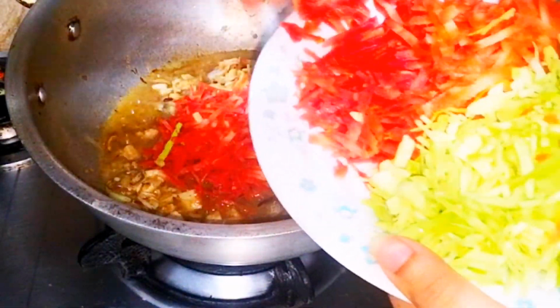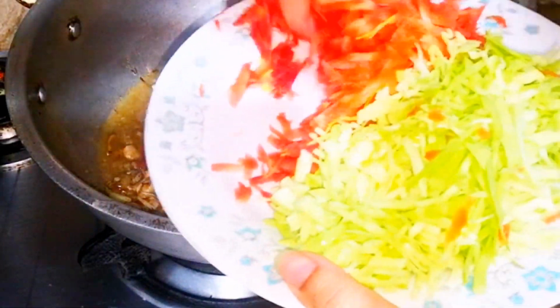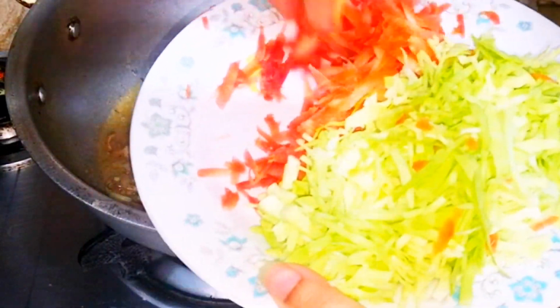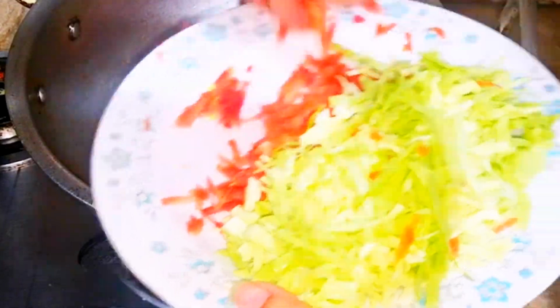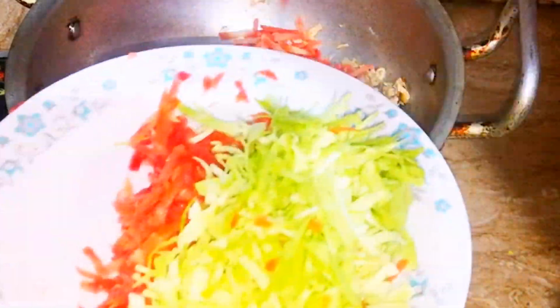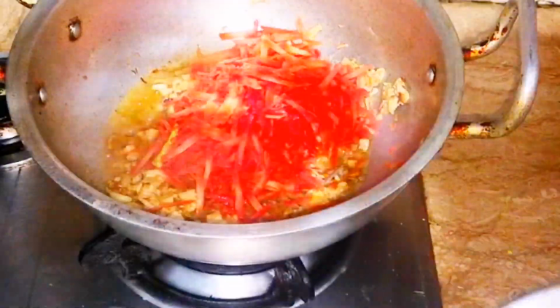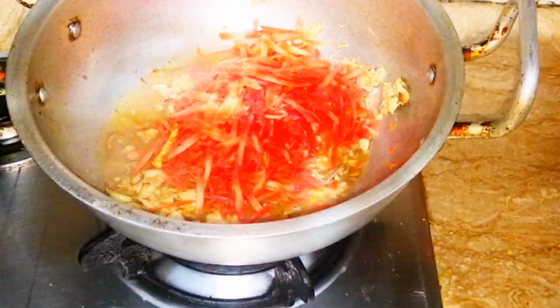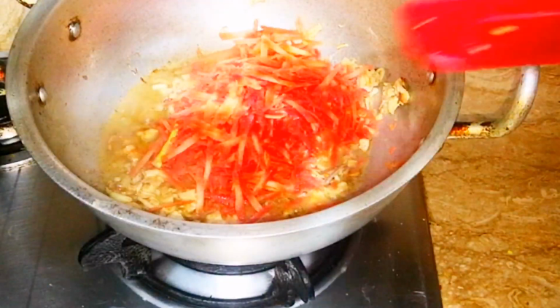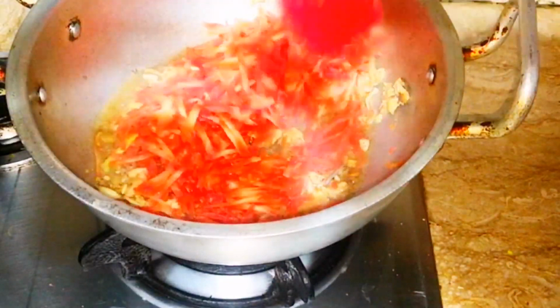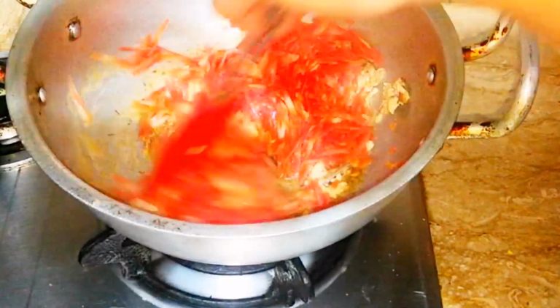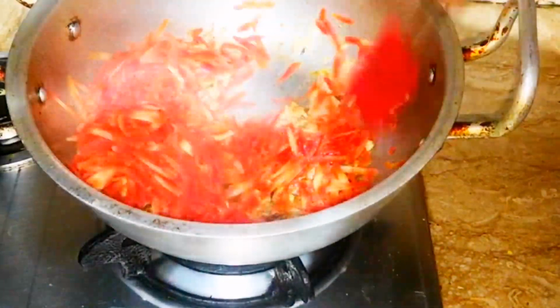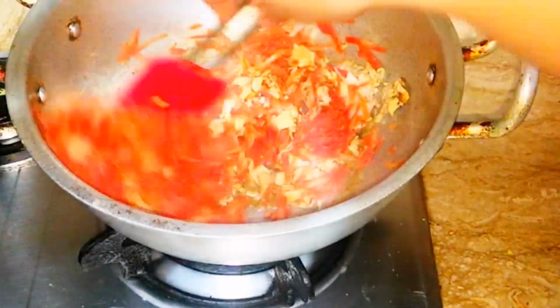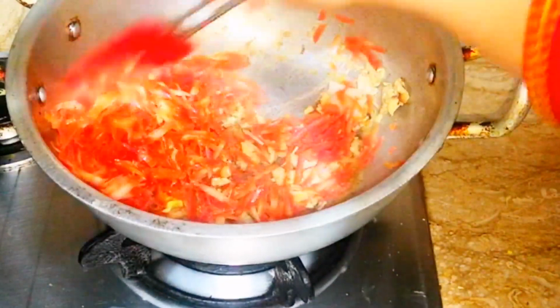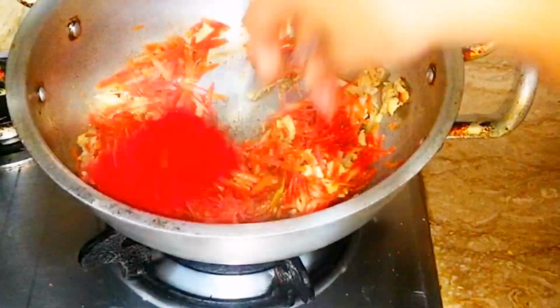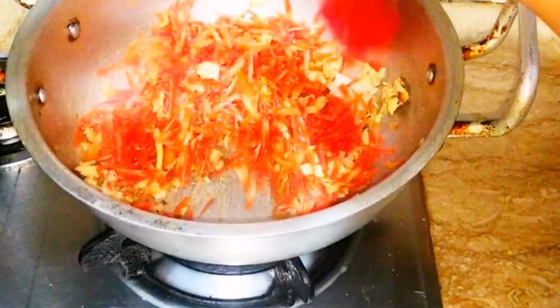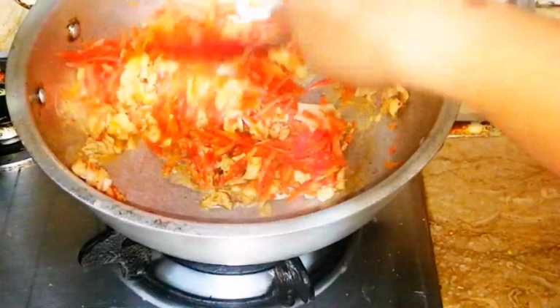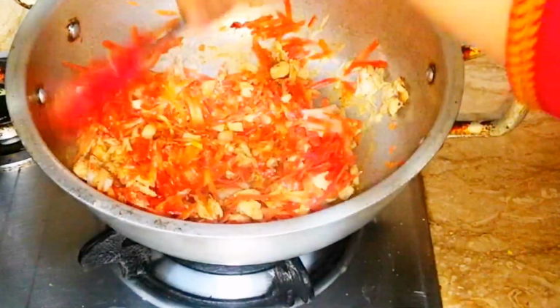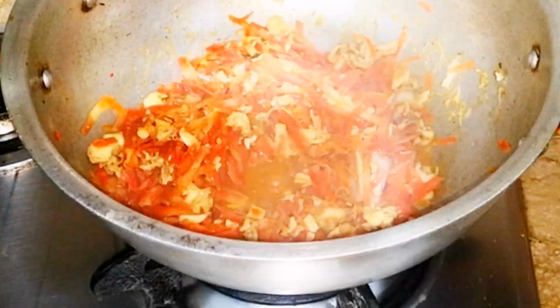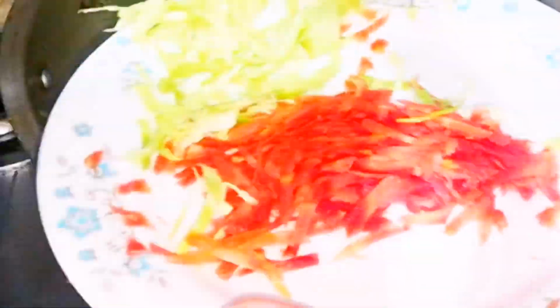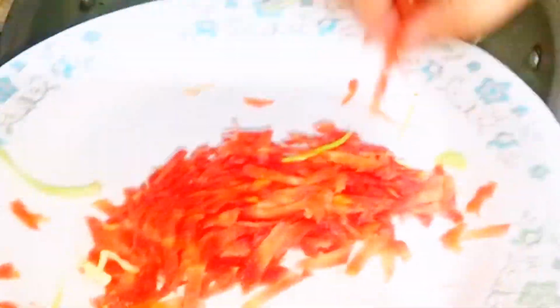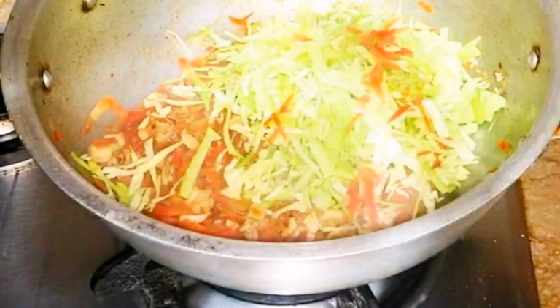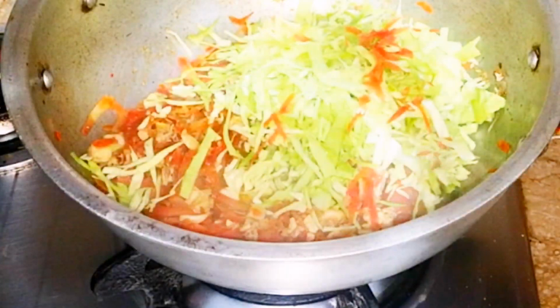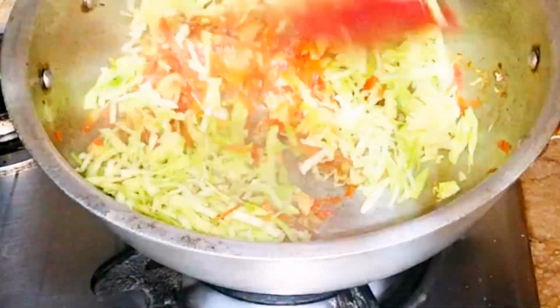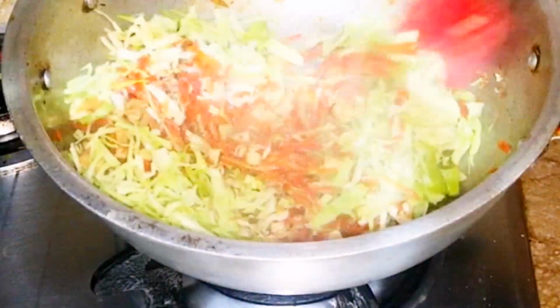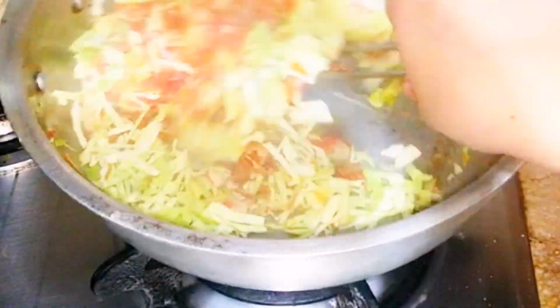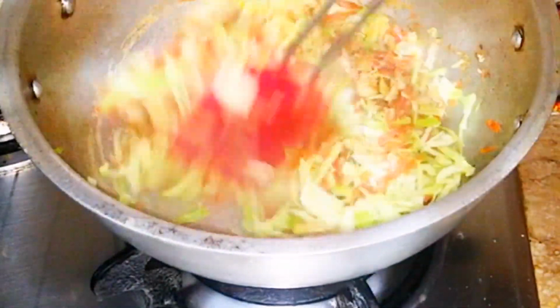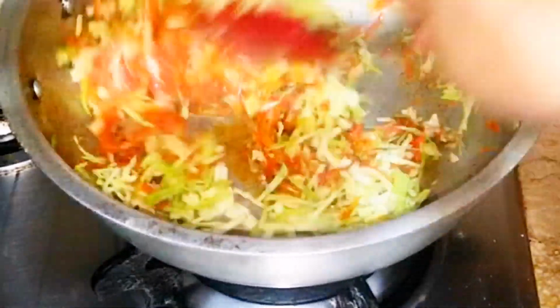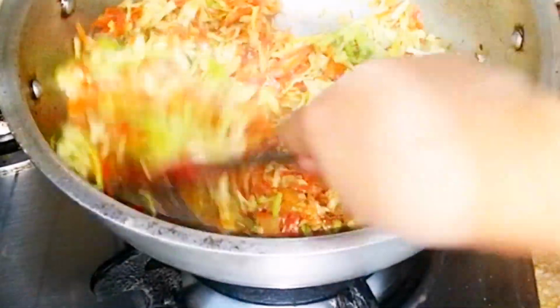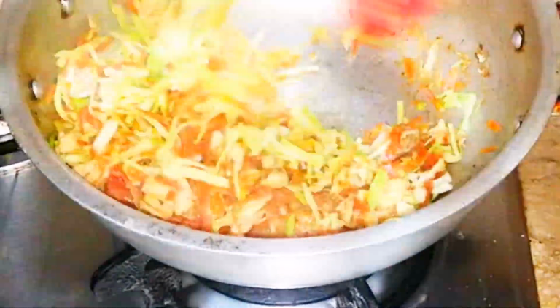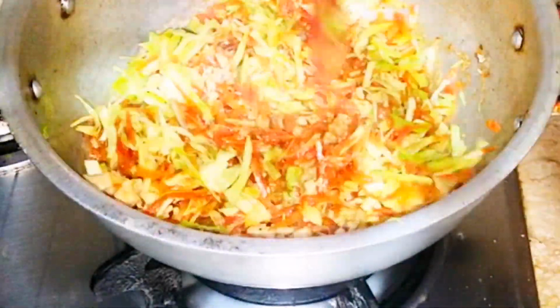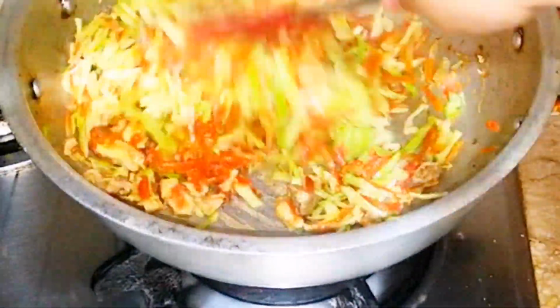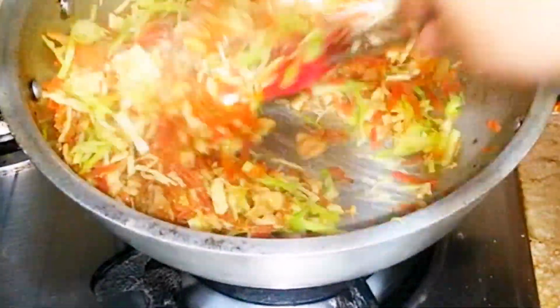We will add vegetables — gajar and bun. You can use vegetables of your choice and taste. You can use more vegetables or different vegetables as you prefer. We will stir a little bit like this.